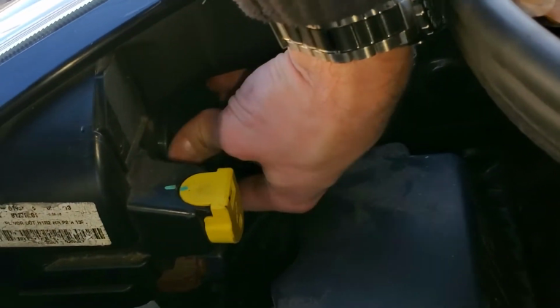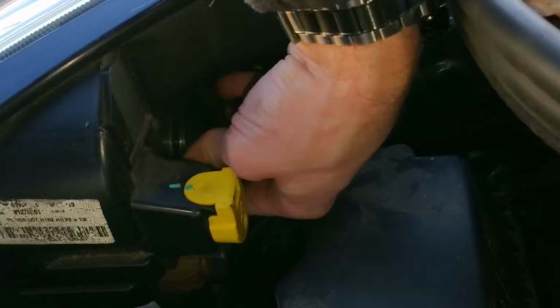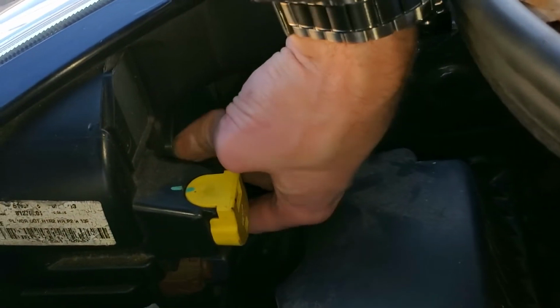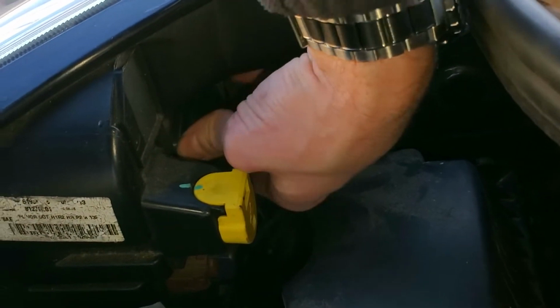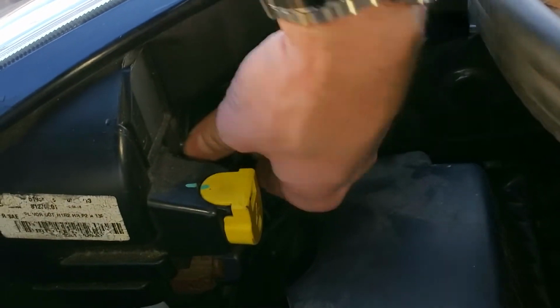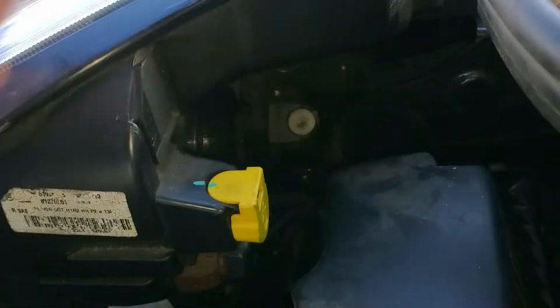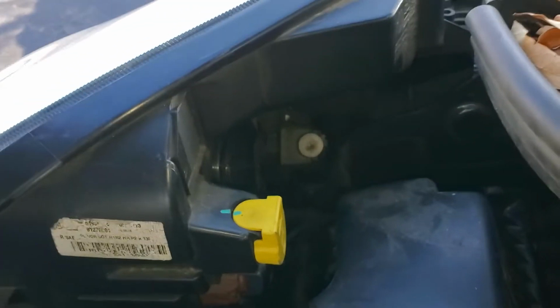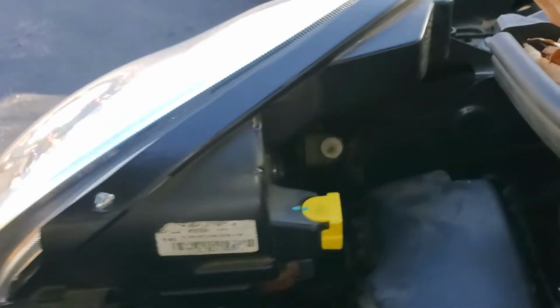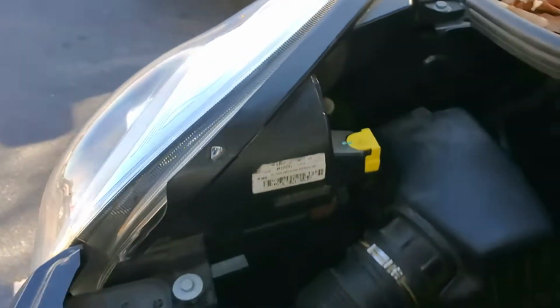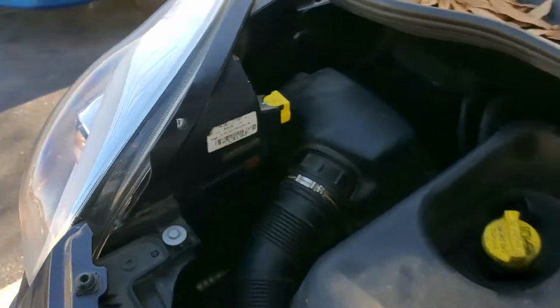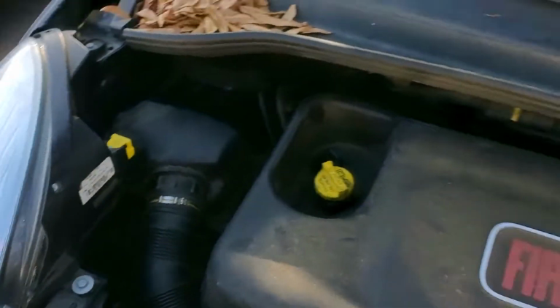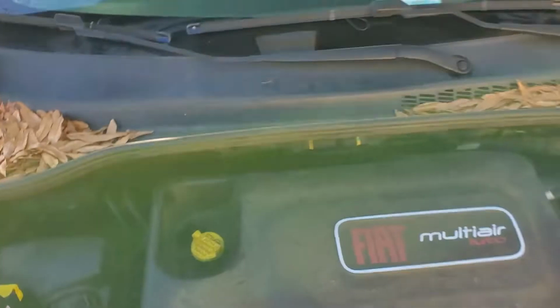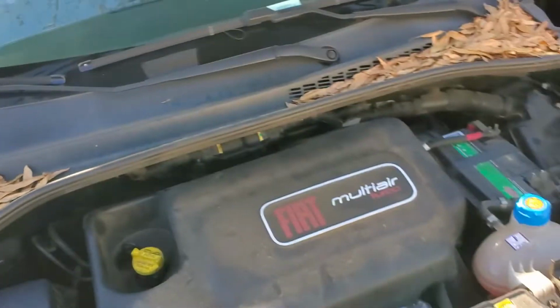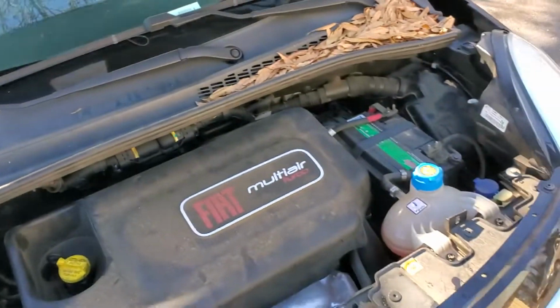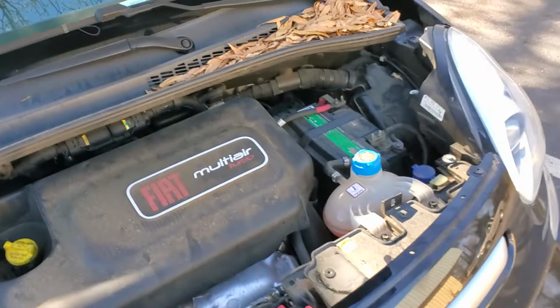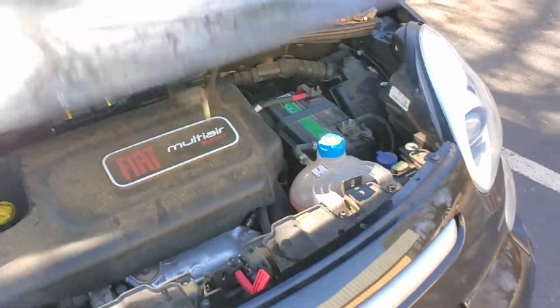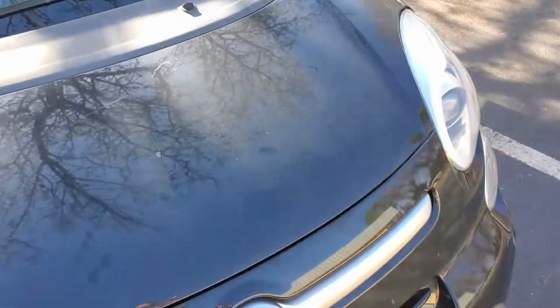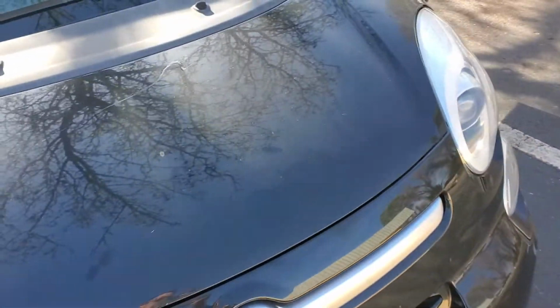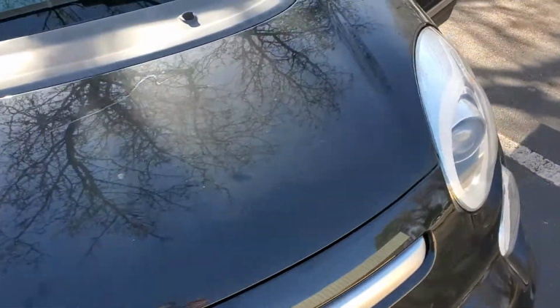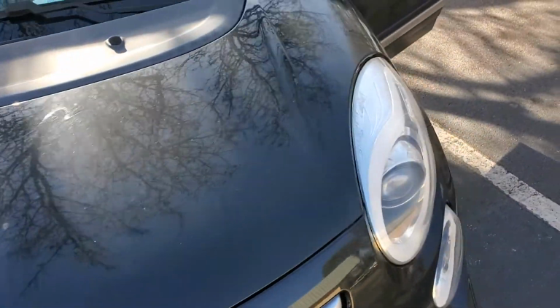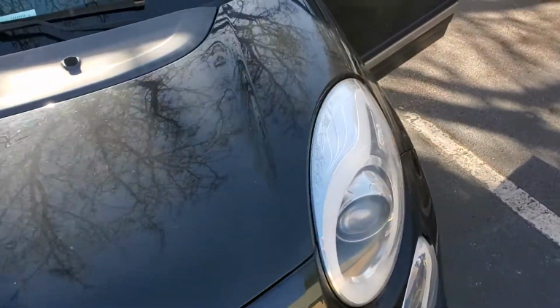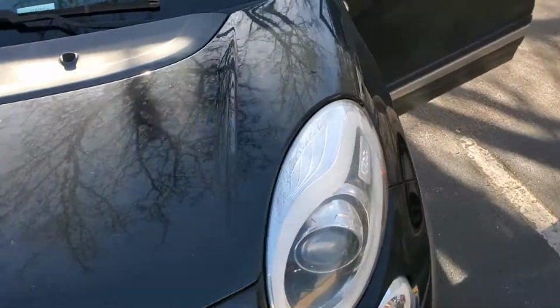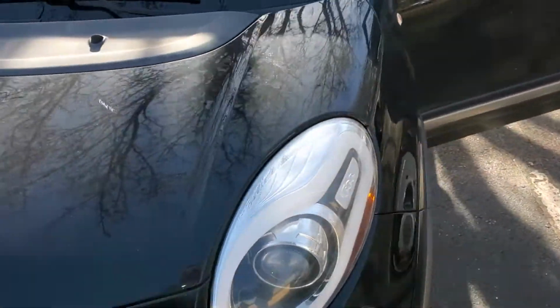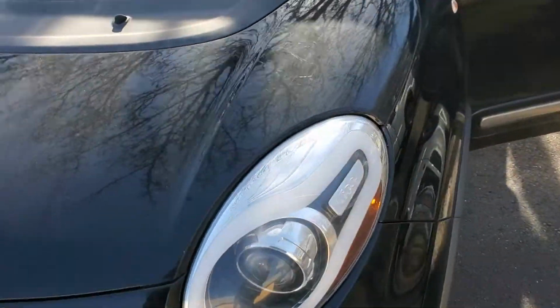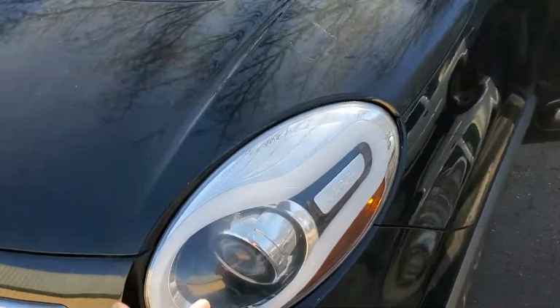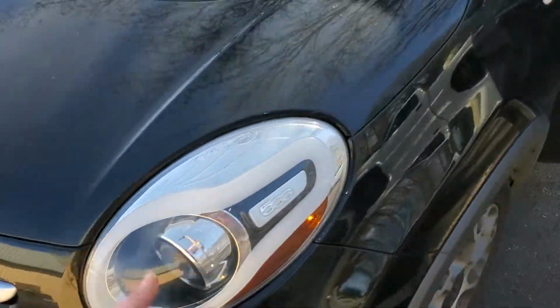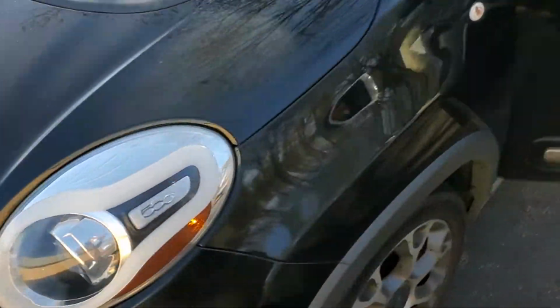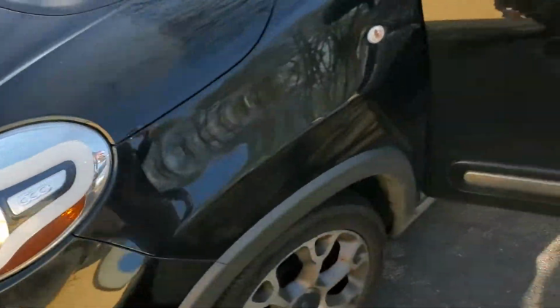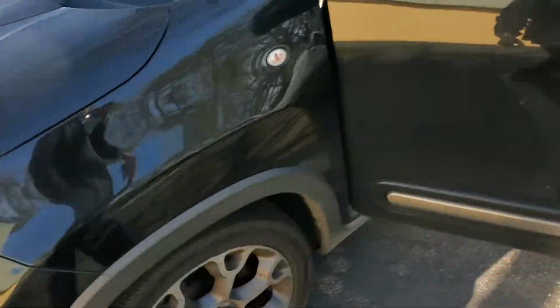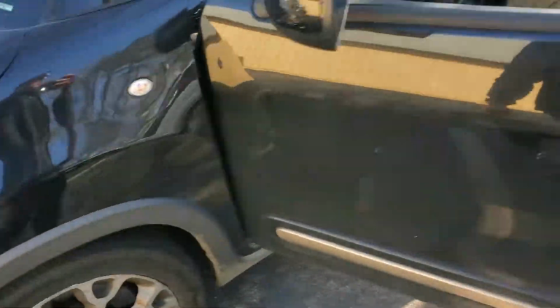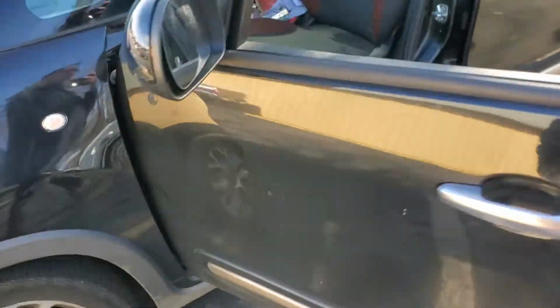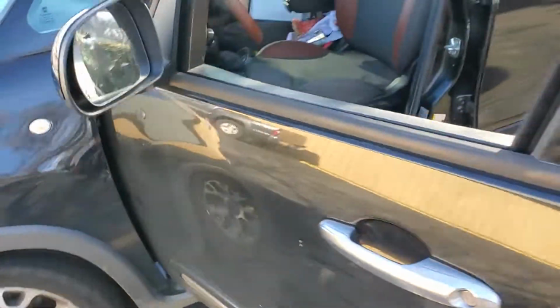So yeah, that just about covers it. I hope this was helpful for you guys. Let me know if you have any questions or more importantly any advice about the headlights on your Fiat 500.